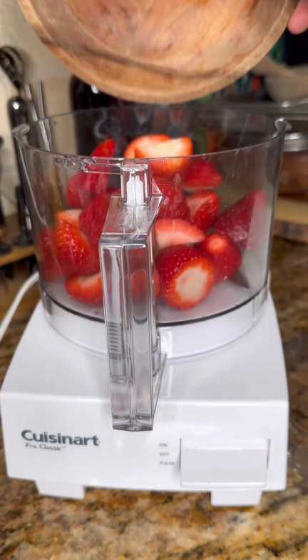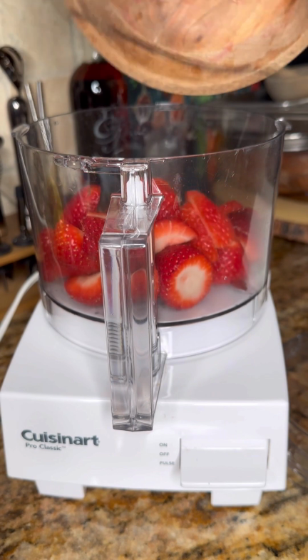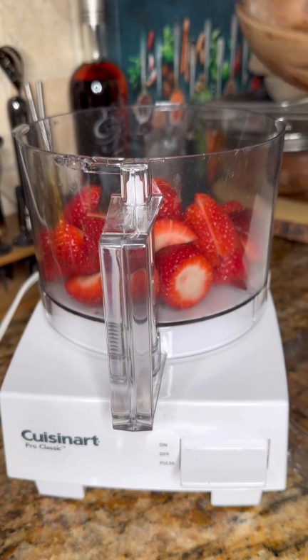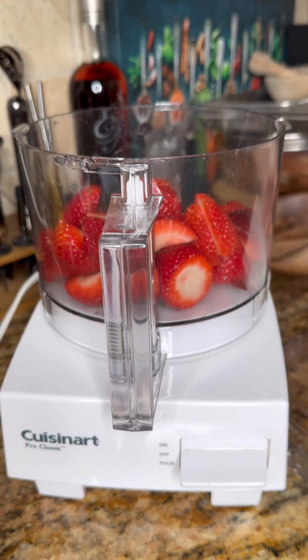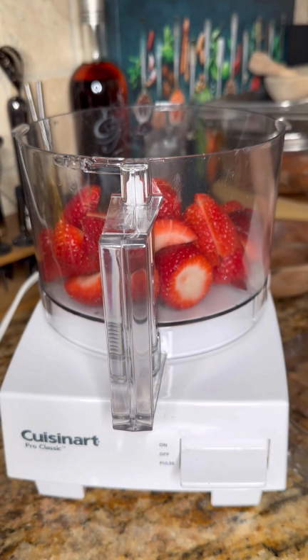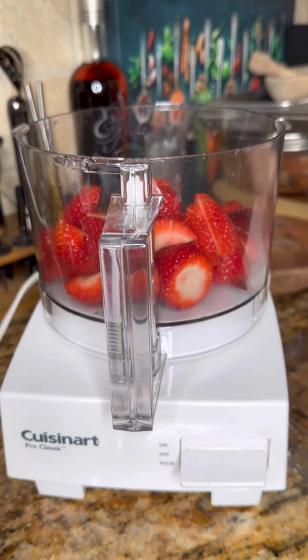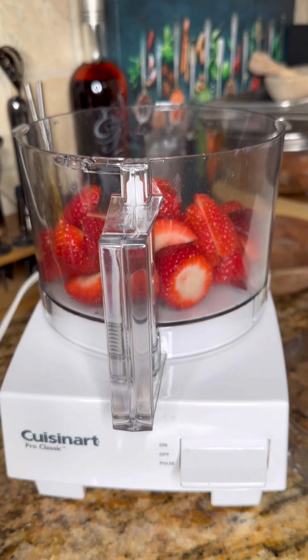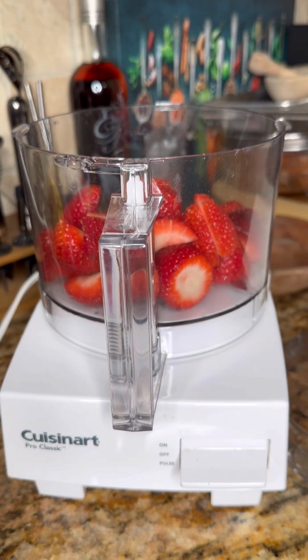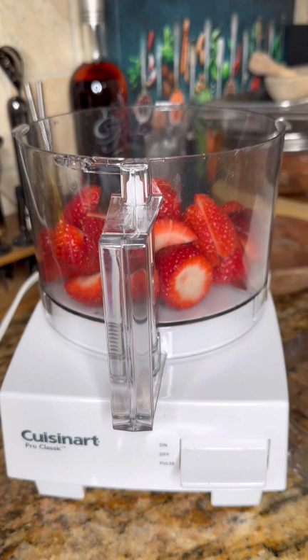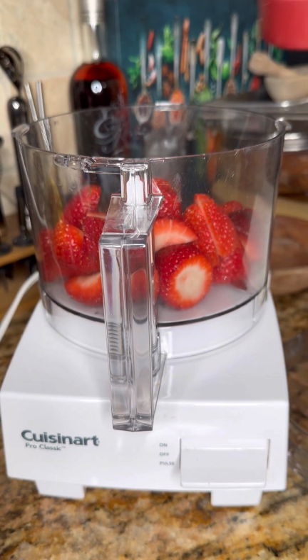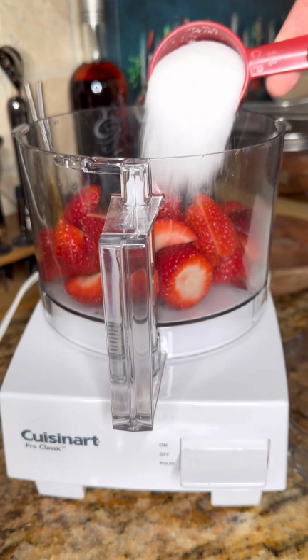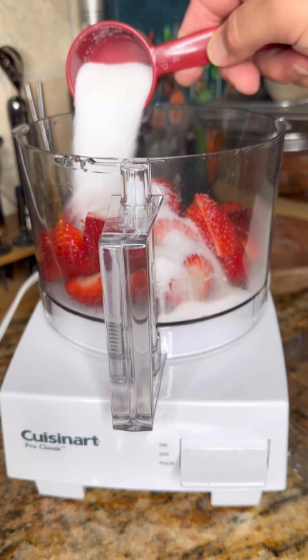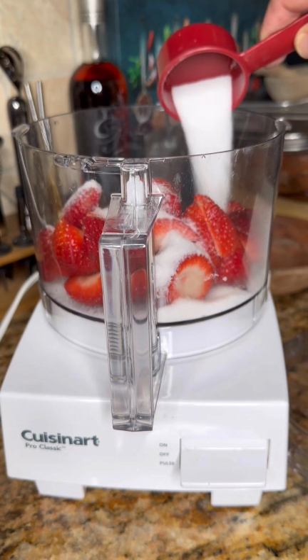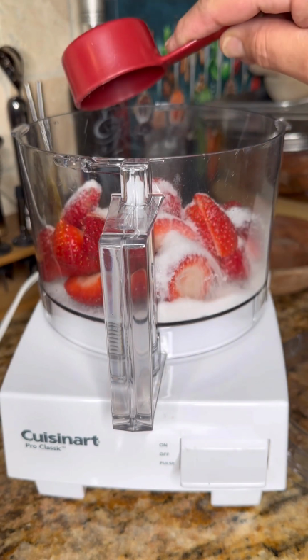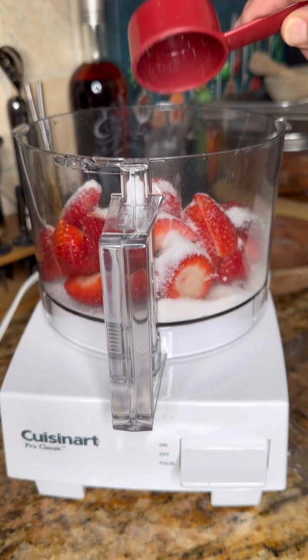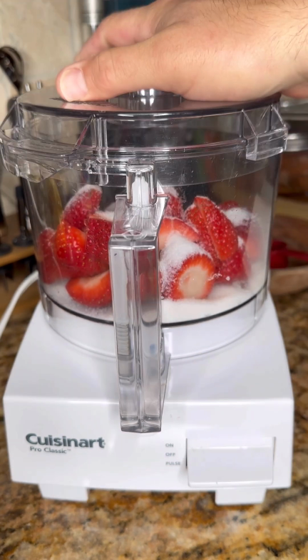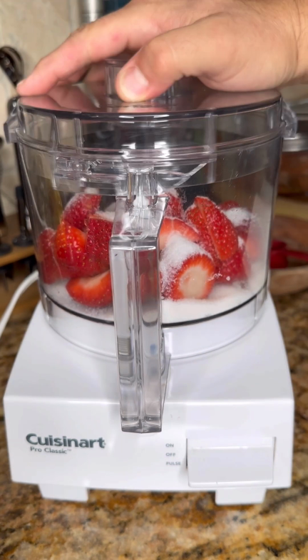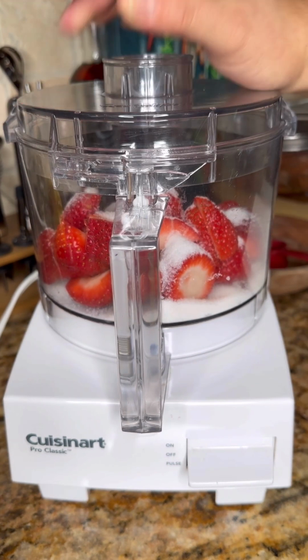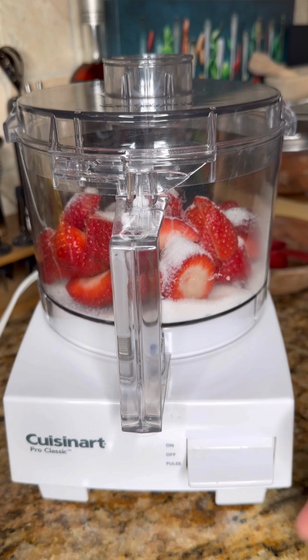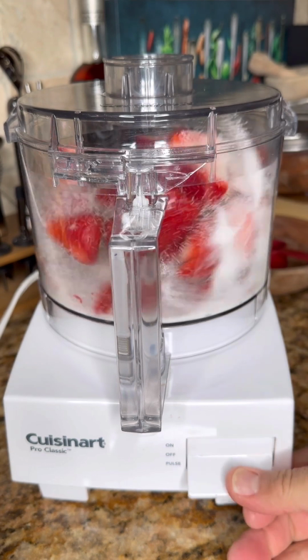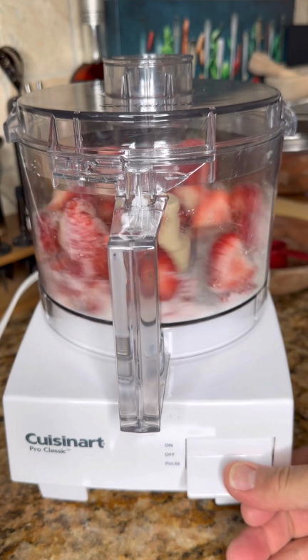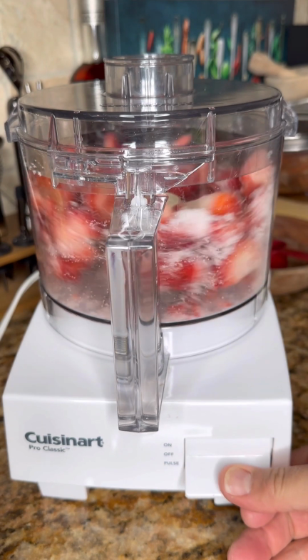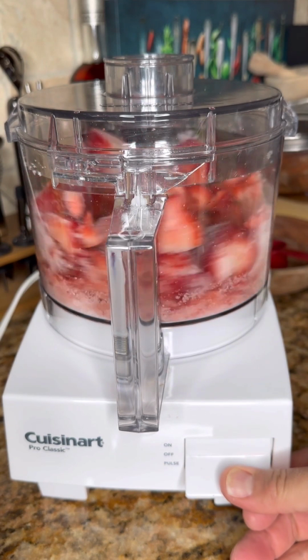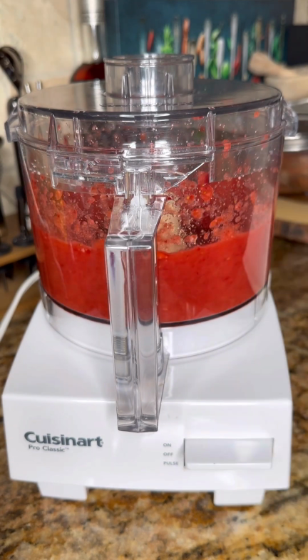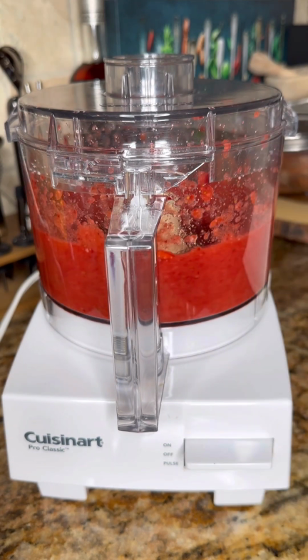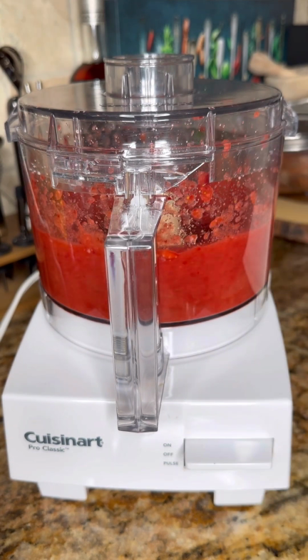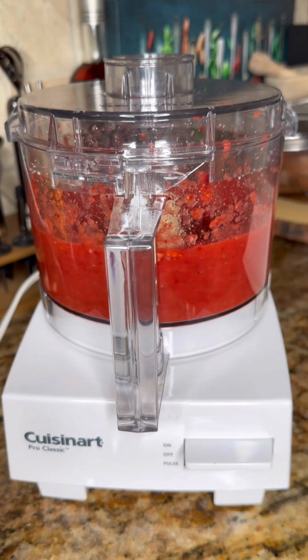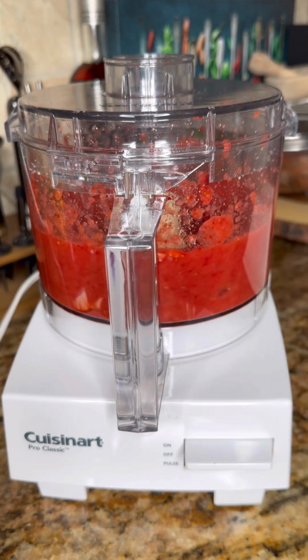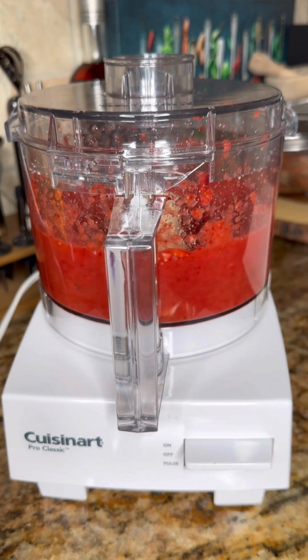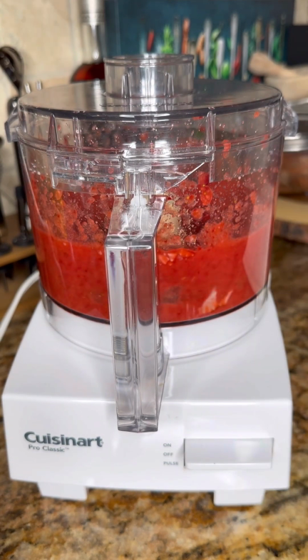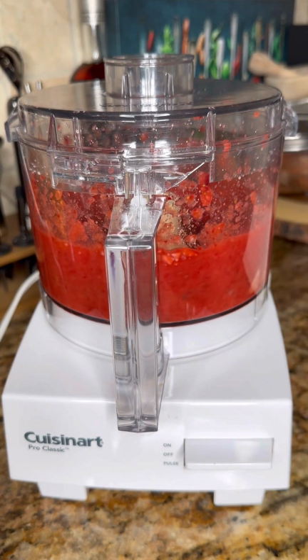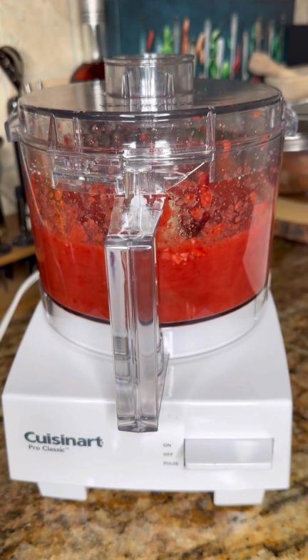The other half, we'll just remove the tops off and put them into our food processor. Add in a third of a cup of granulated sugar and then we're going to go ahead and make a nice fine puree.